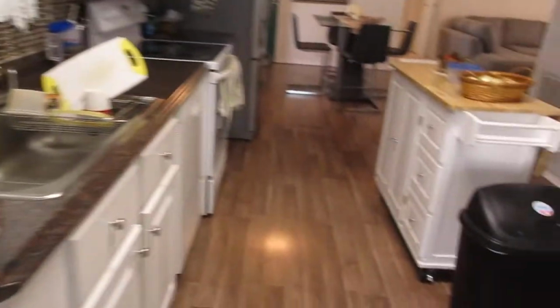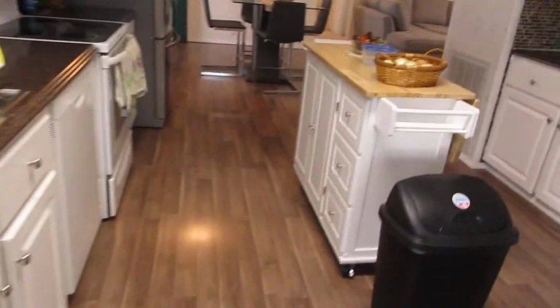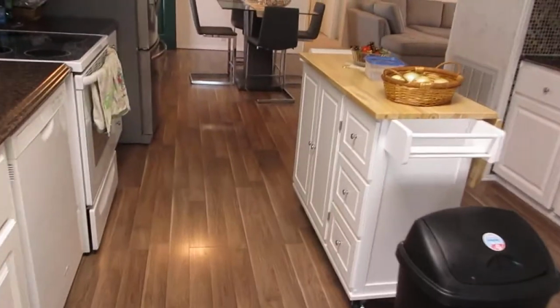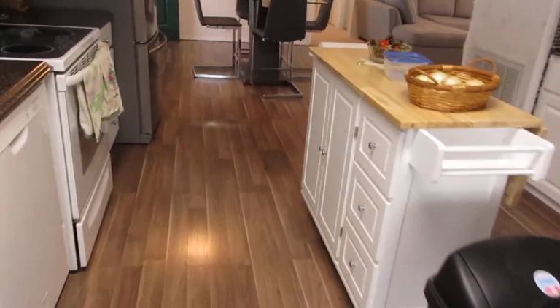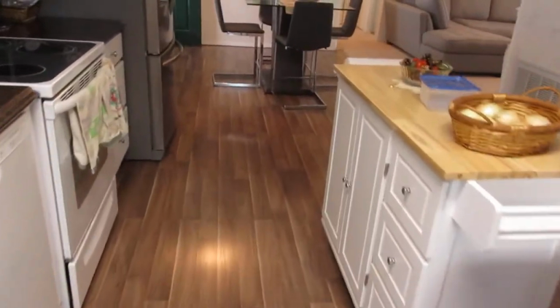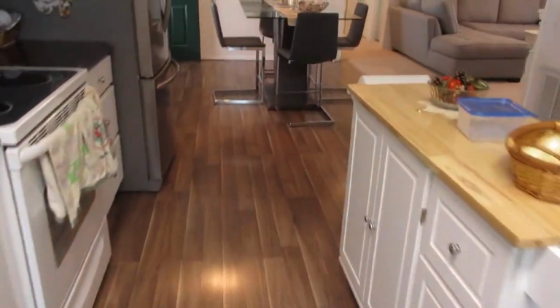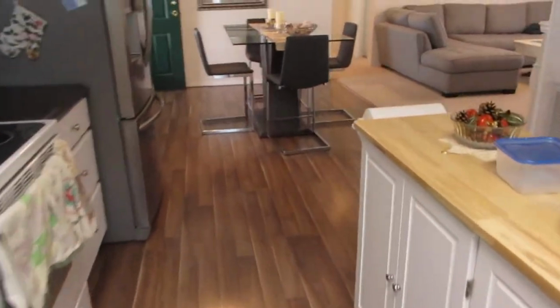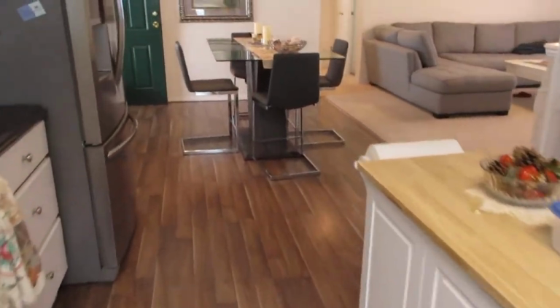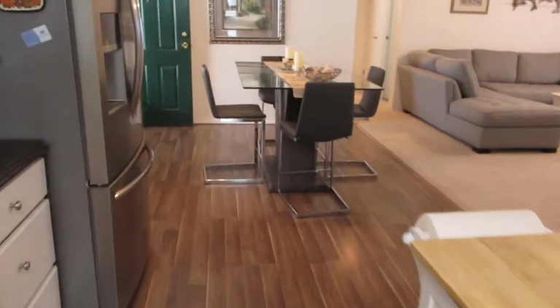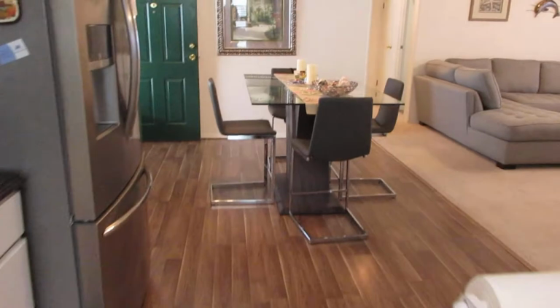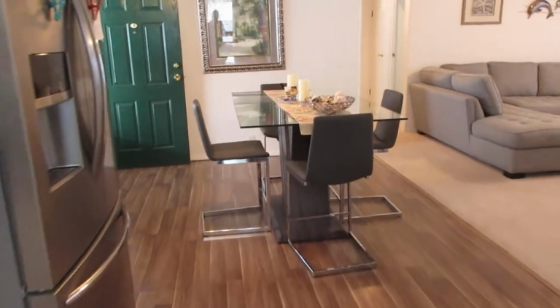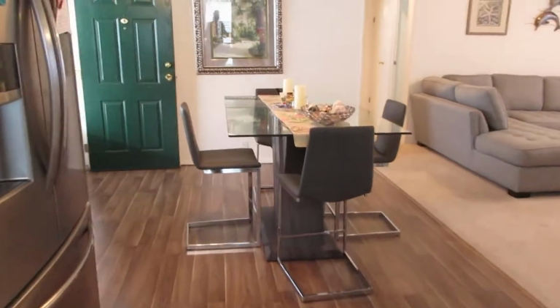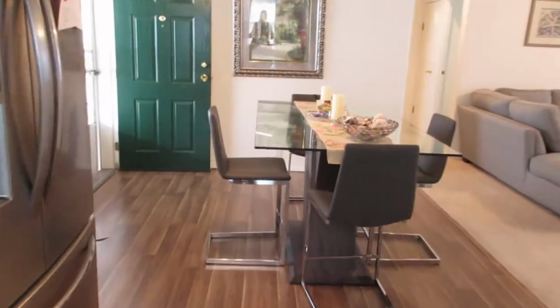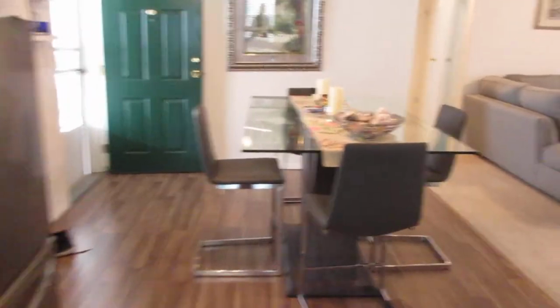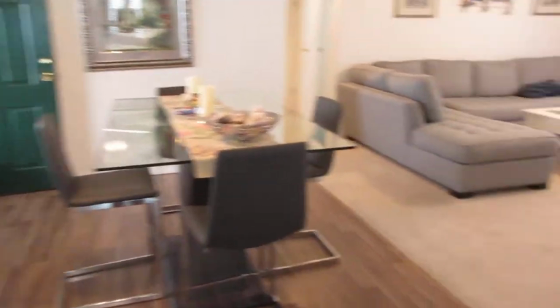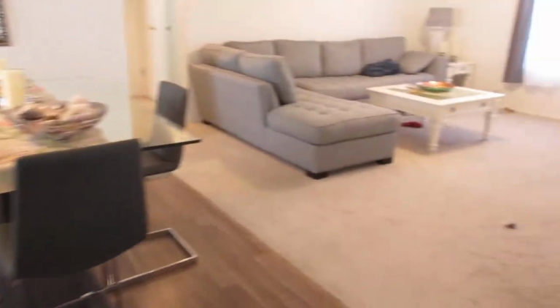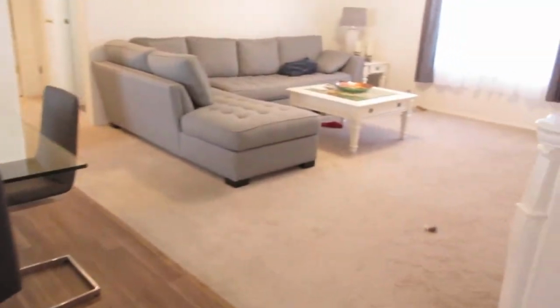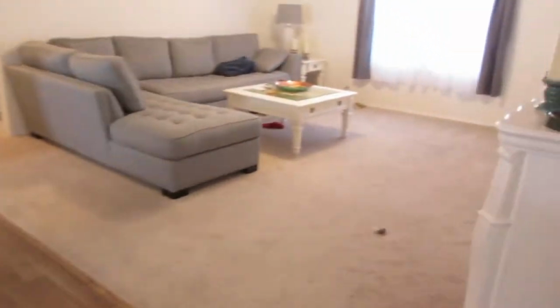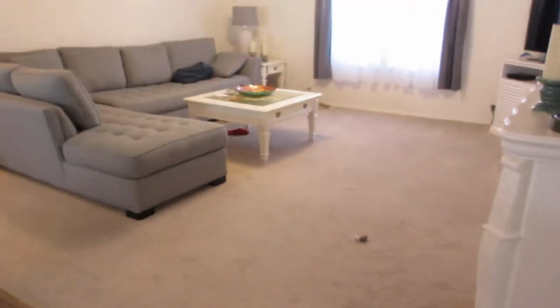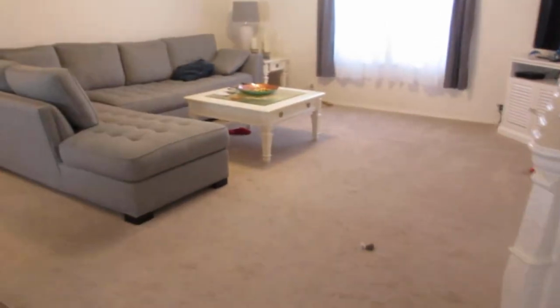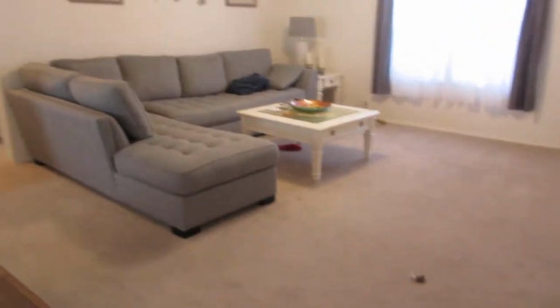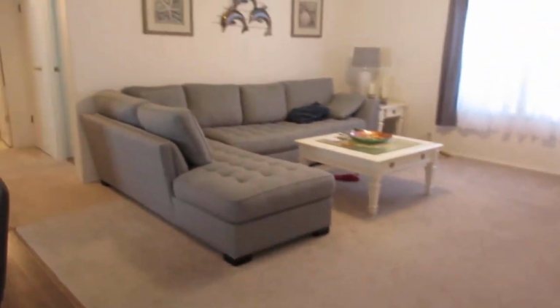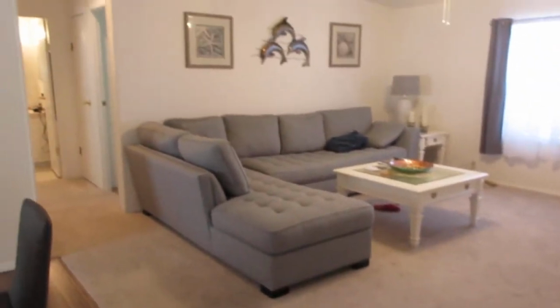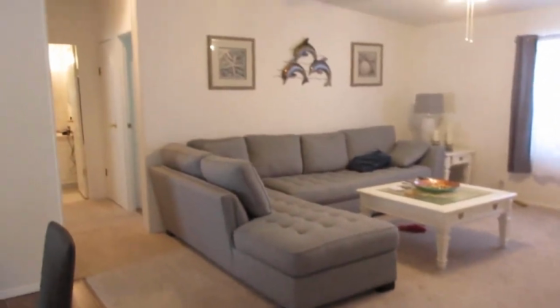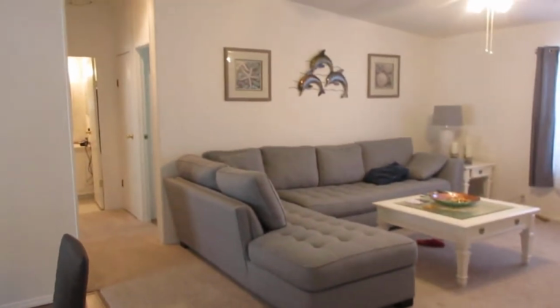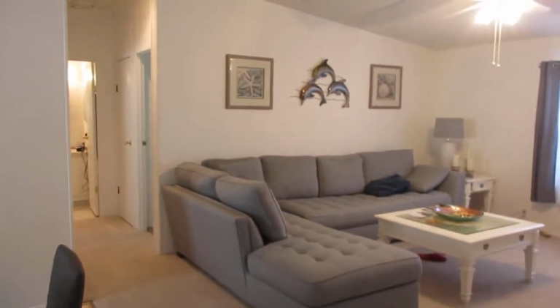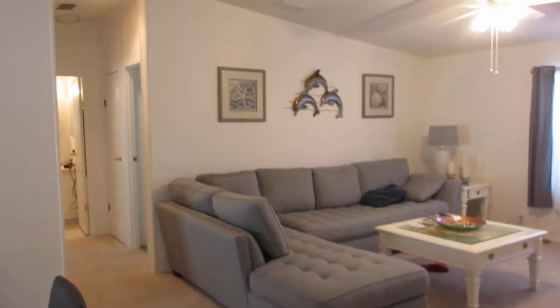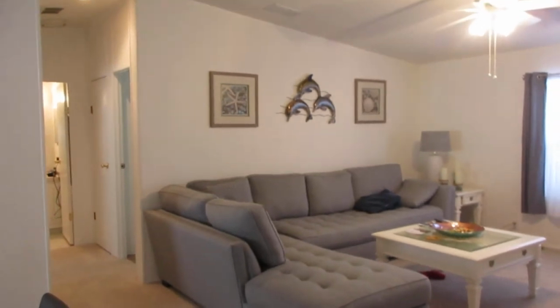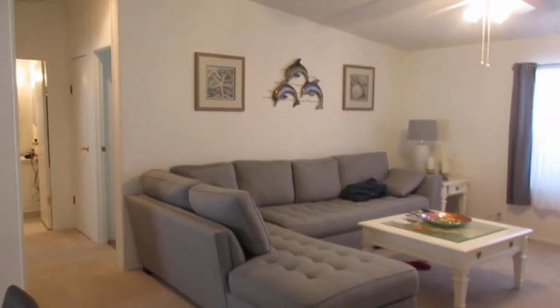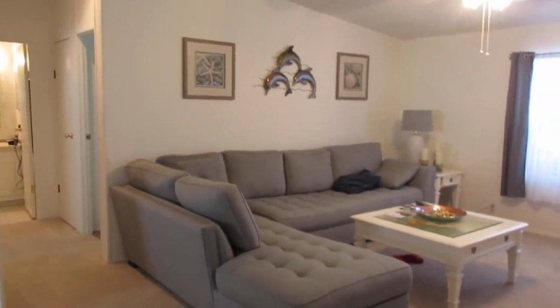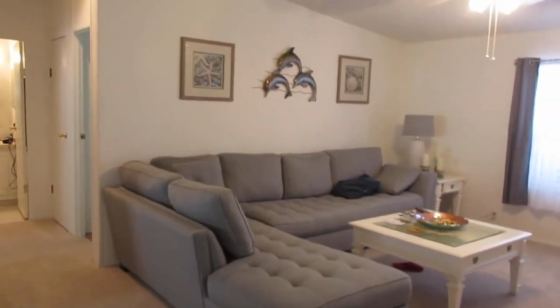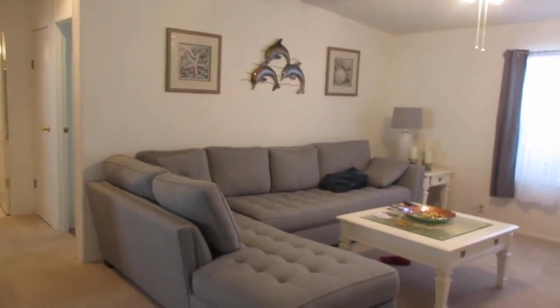As we walk back through the kitchen, you can see the dining room again as you walk in. We go off to the right and this is the living room. High ceilings.